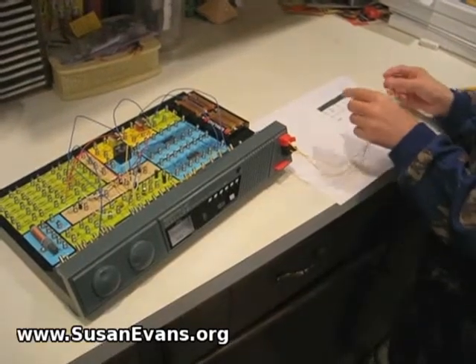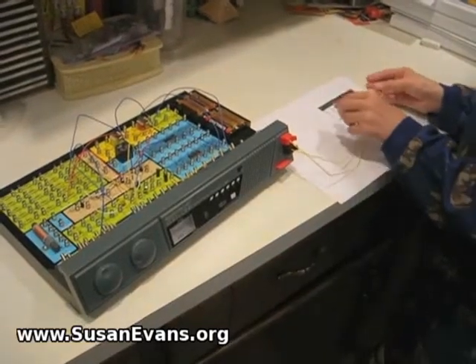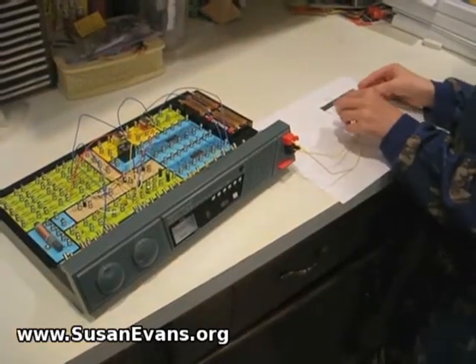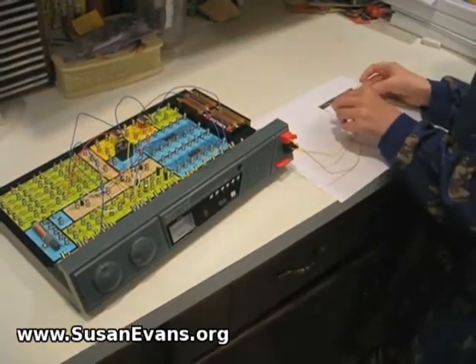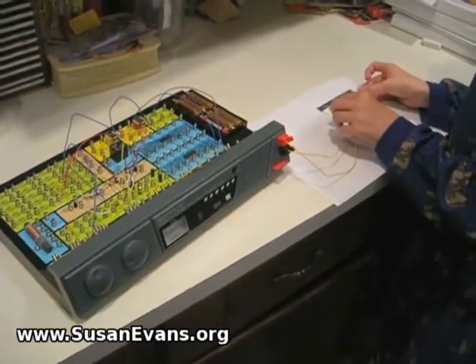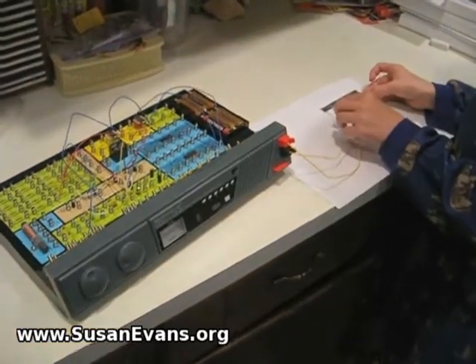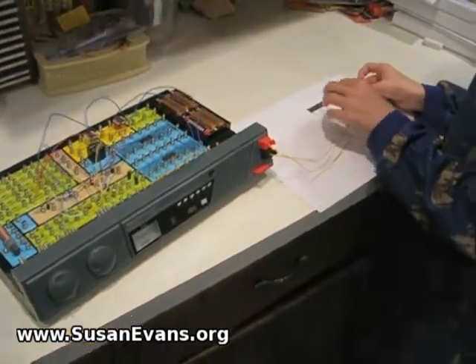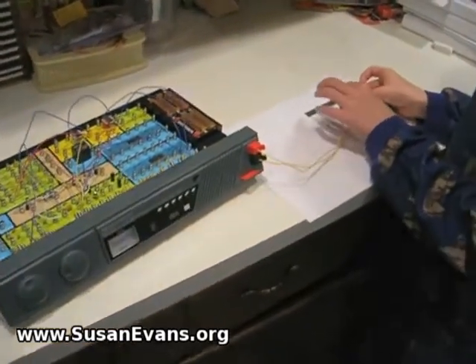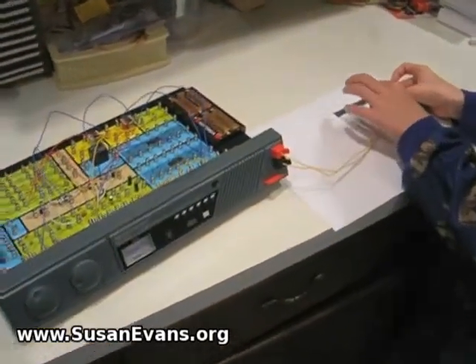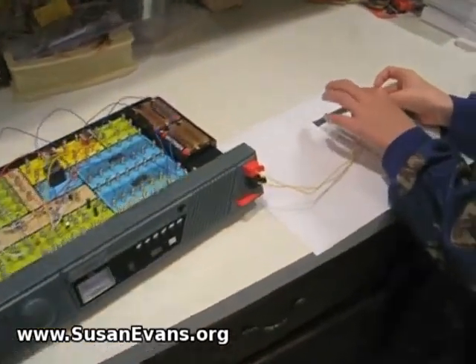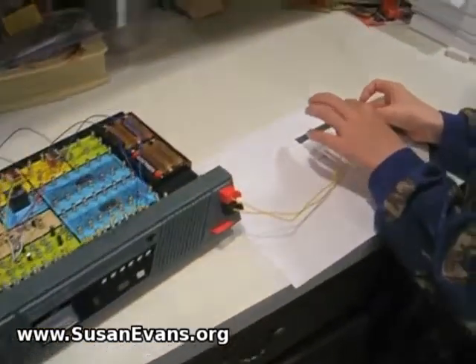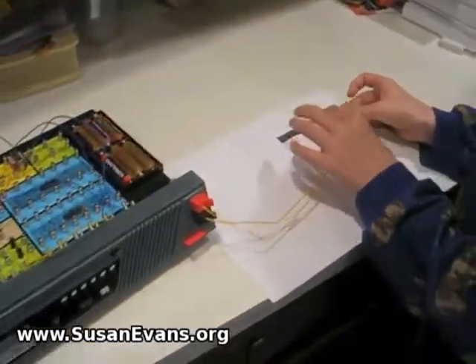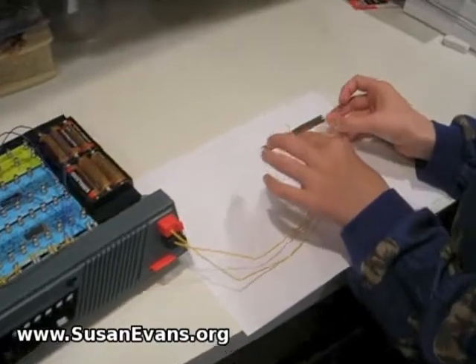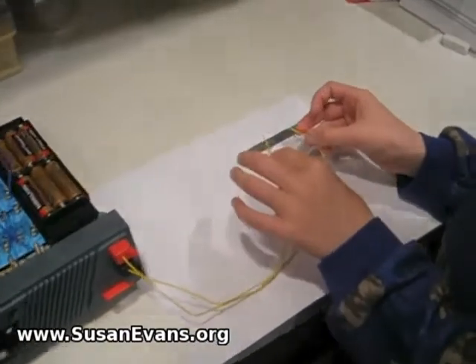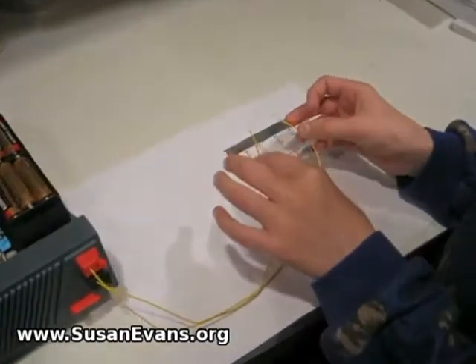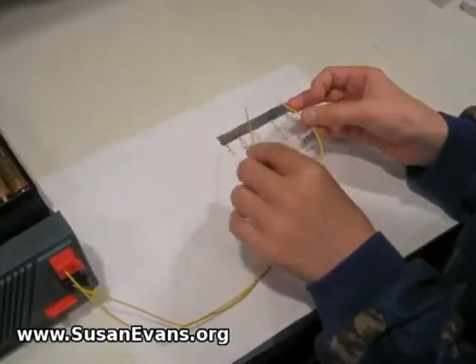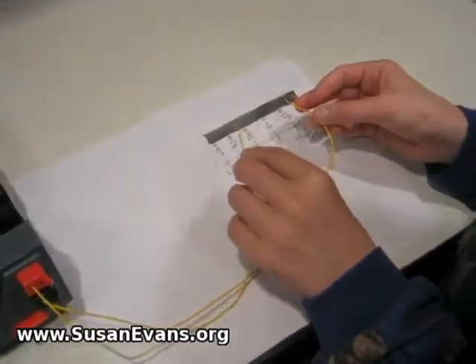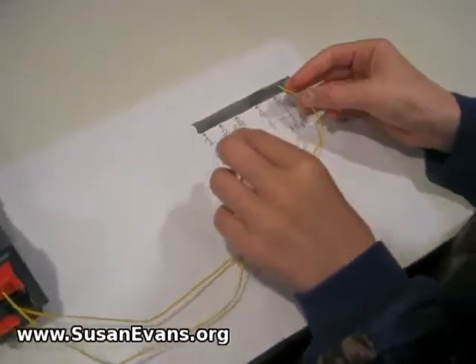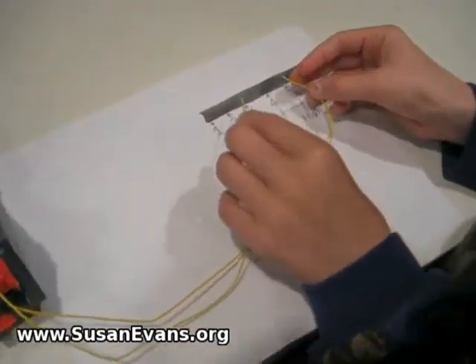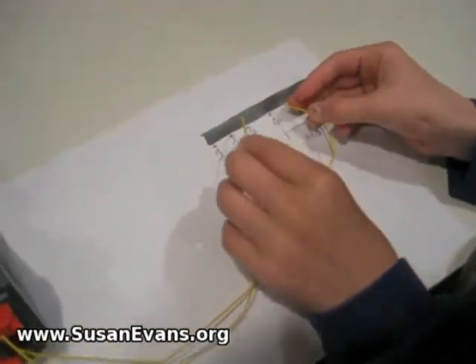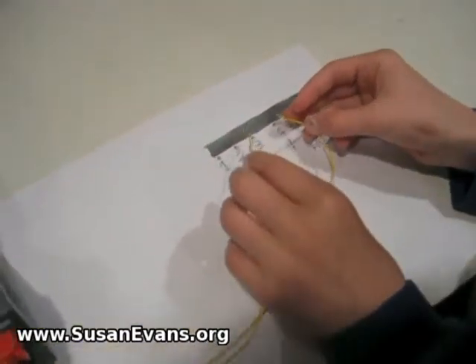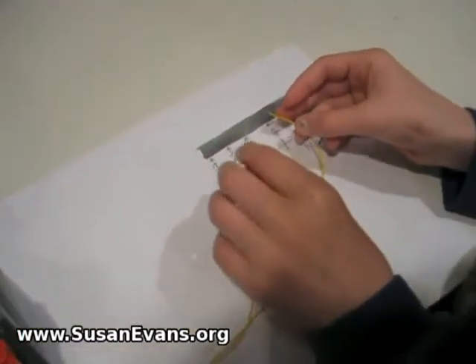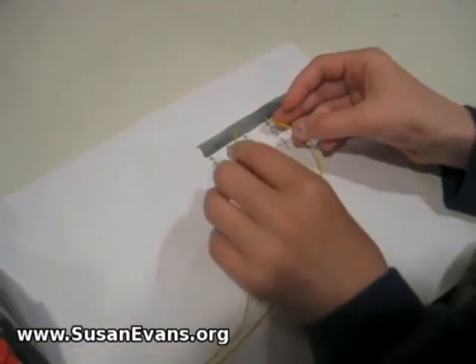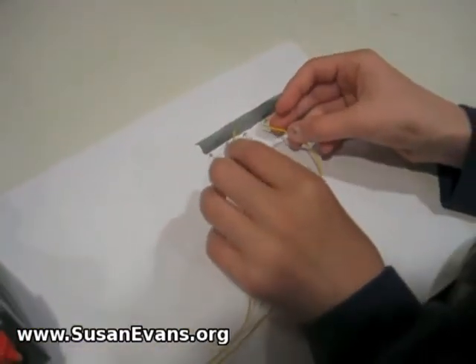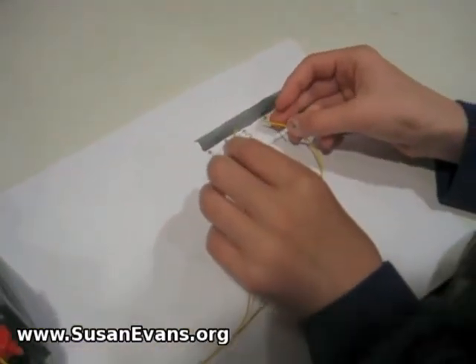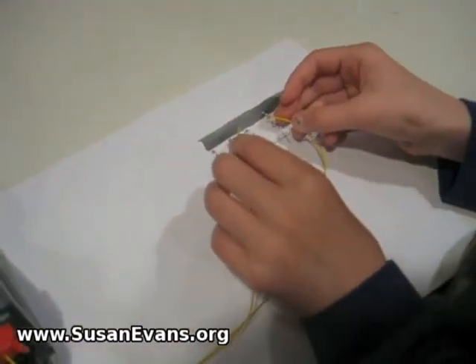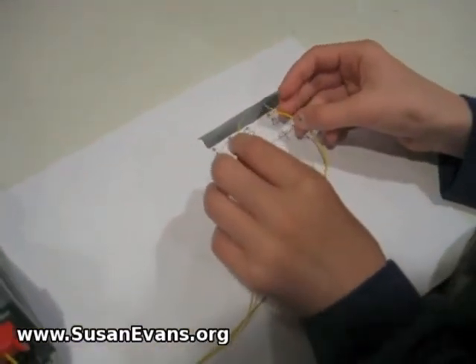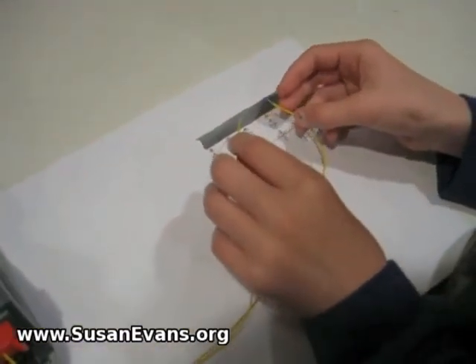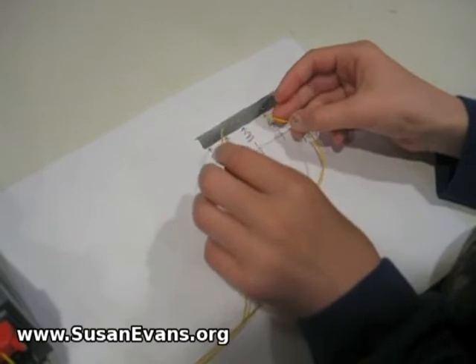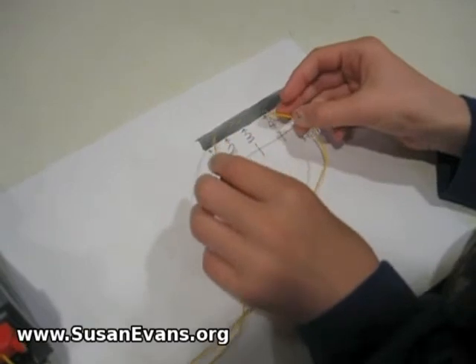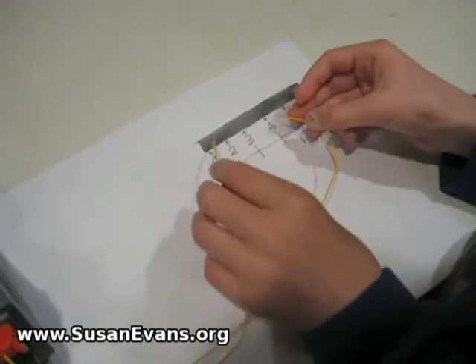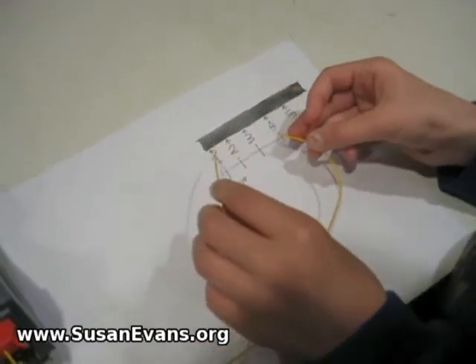This is the lowest point. This is the highest. This is Brian's electronics kit. Pencil lead actually does conduct electricity.